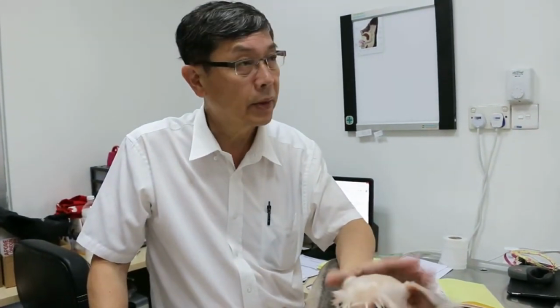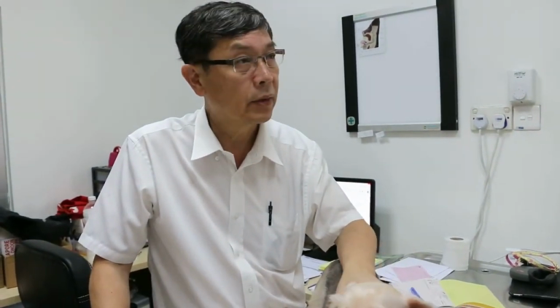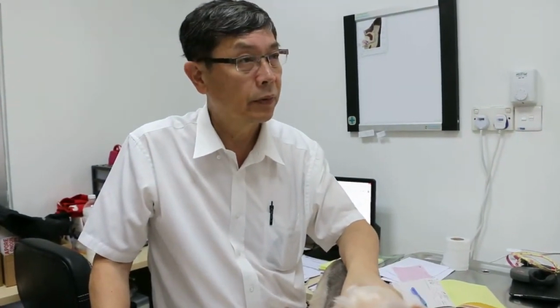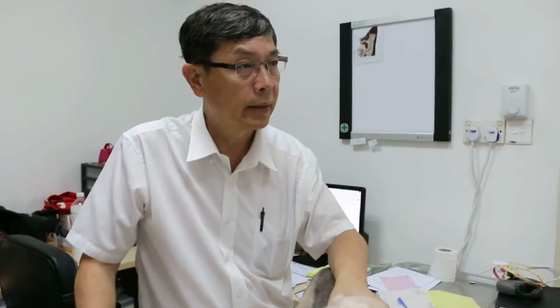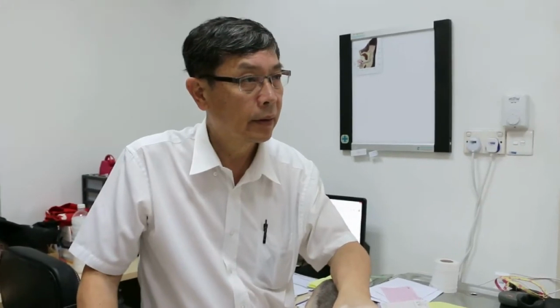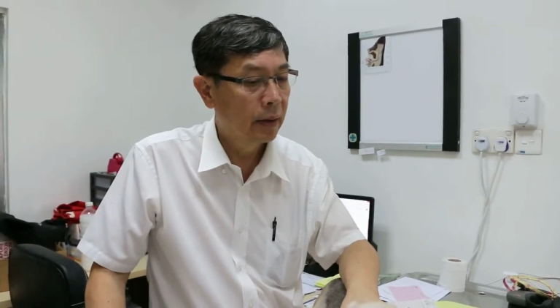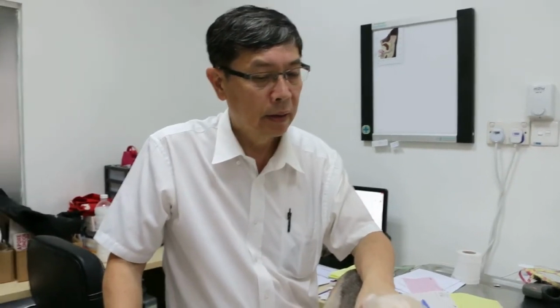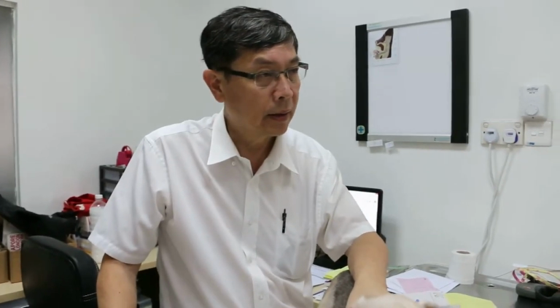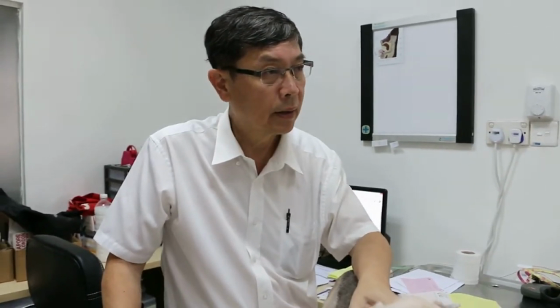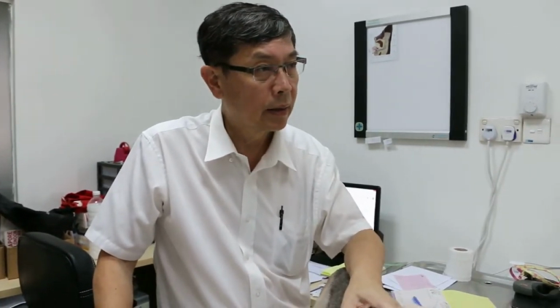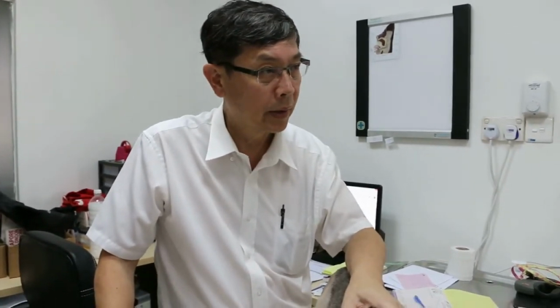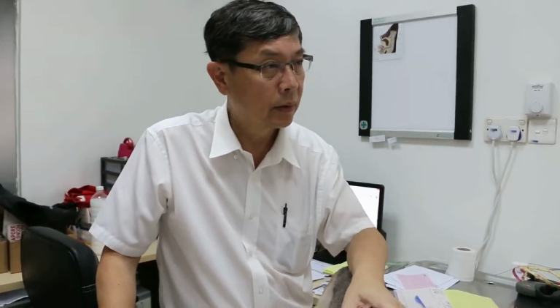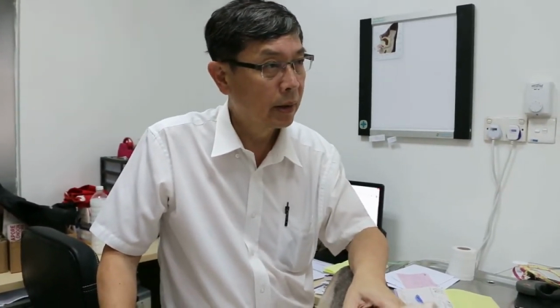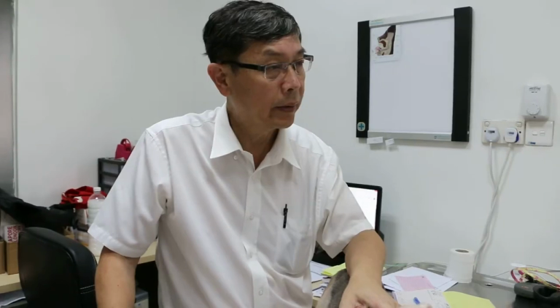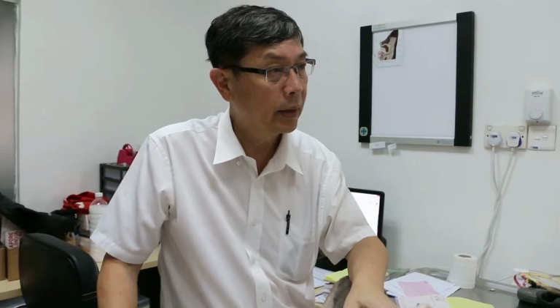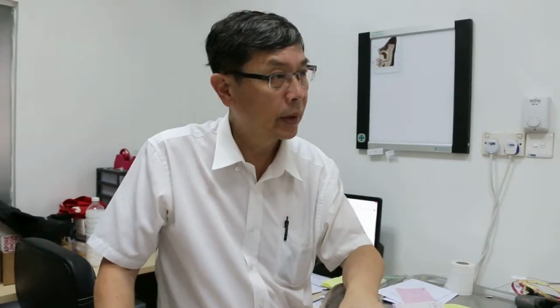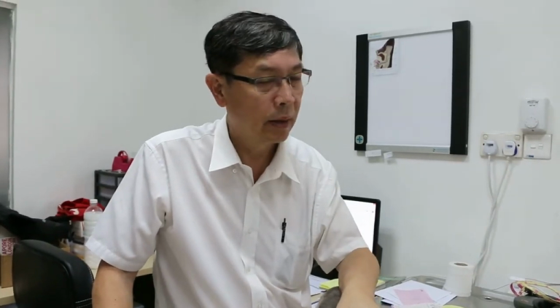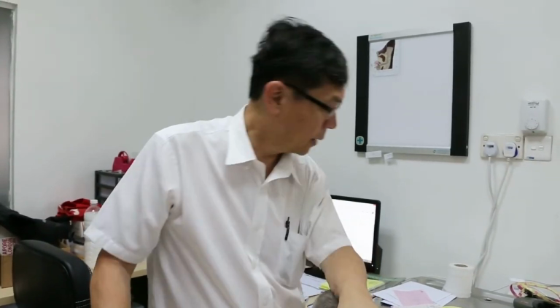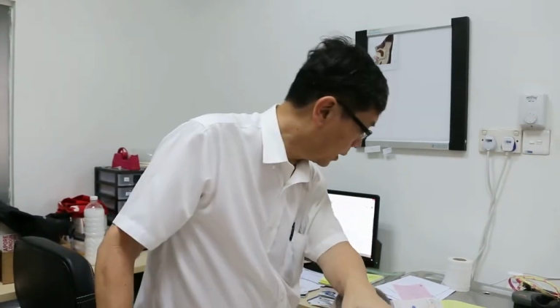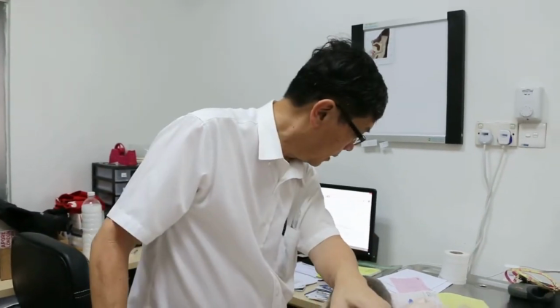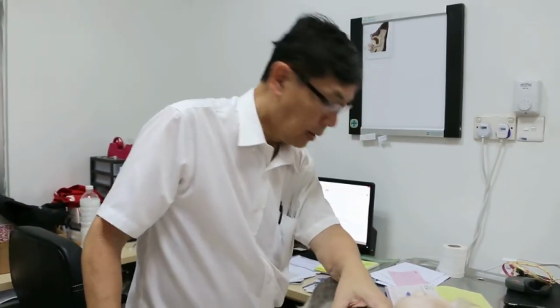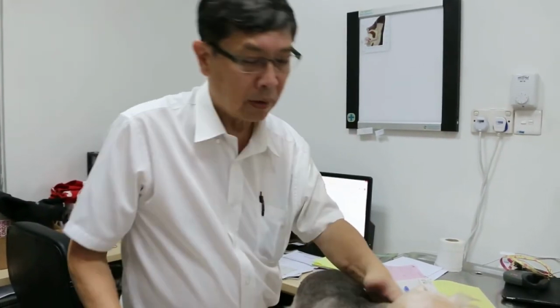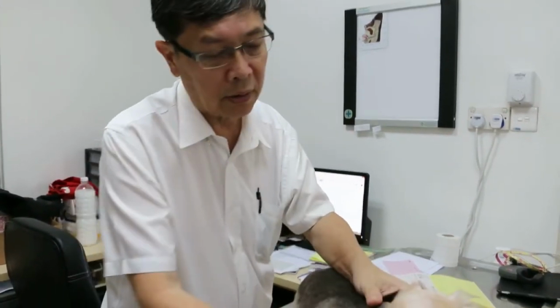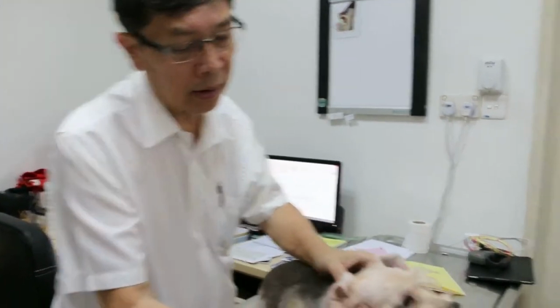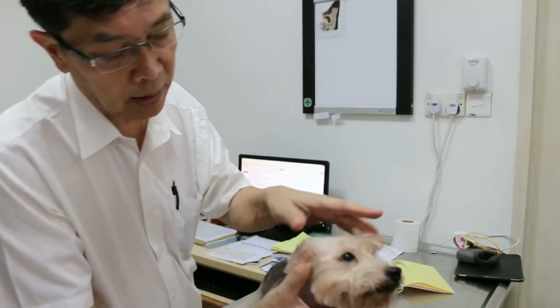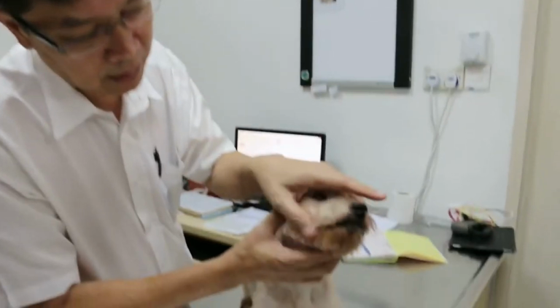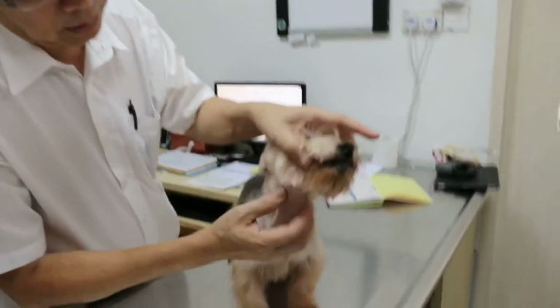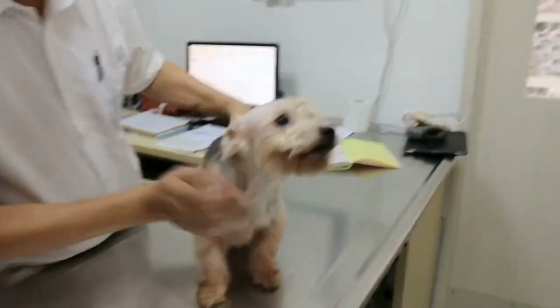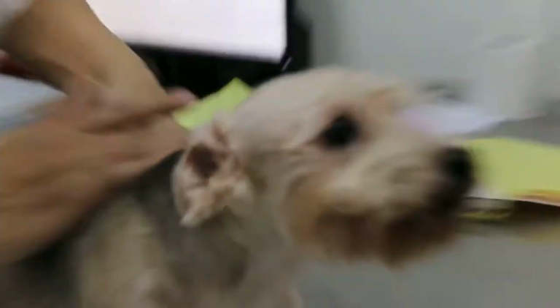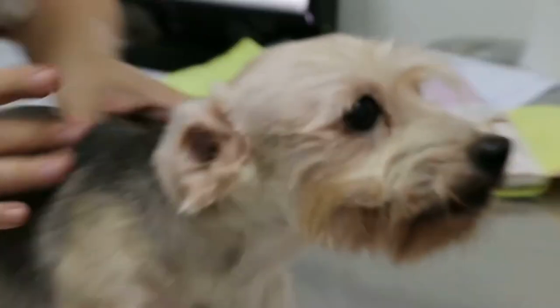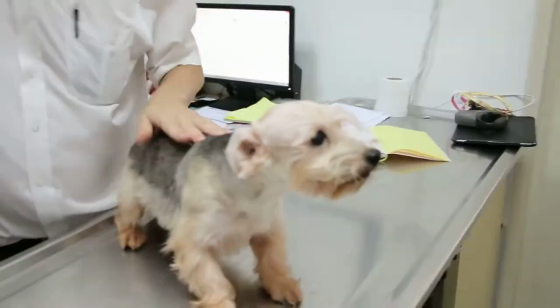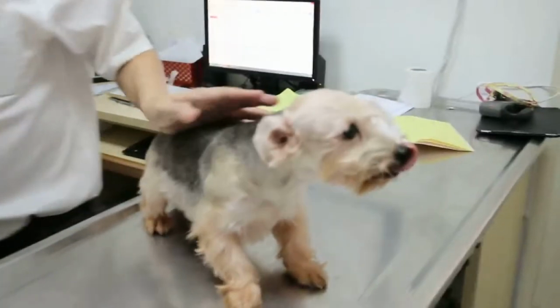Anyway, we have to do dental. Do we have to do it today? Yes, I can do it now. Has the dog eaten? They eat in the evening, so they haven't eaten. Temperament is okay. The dog looks good overall — good condition. Let's check the heart.